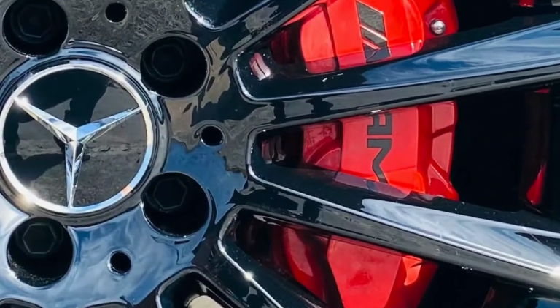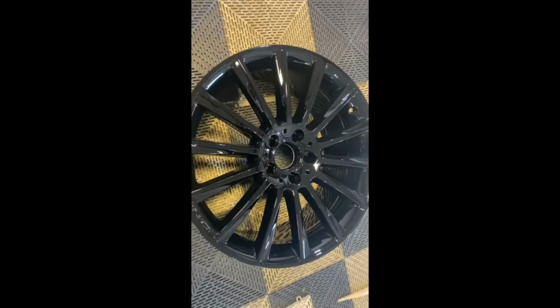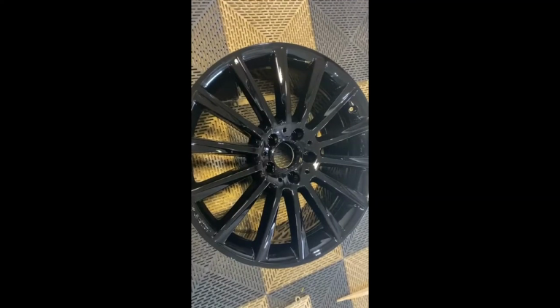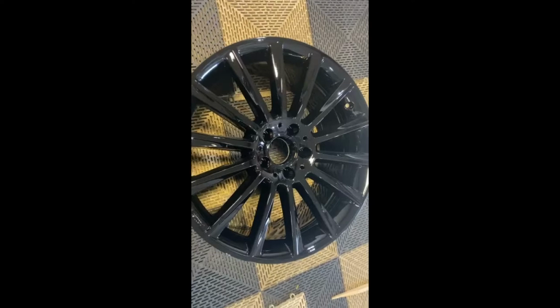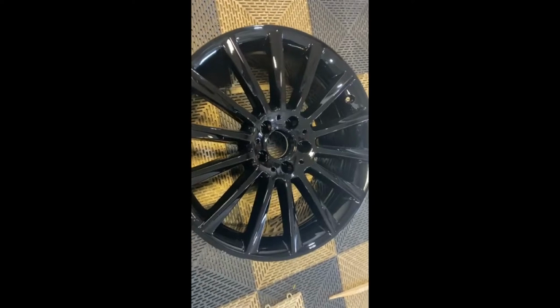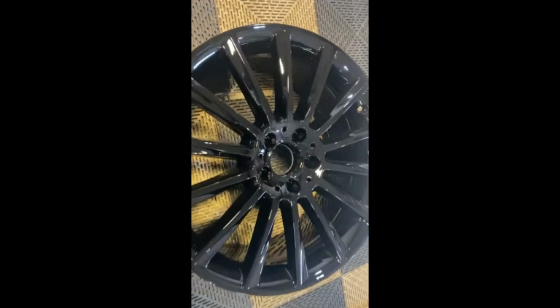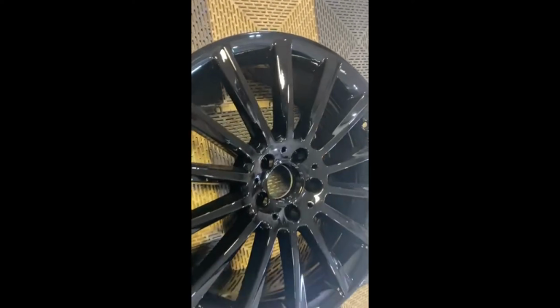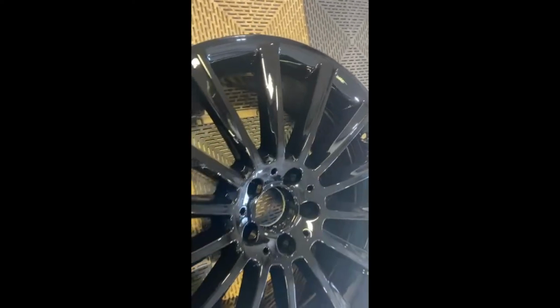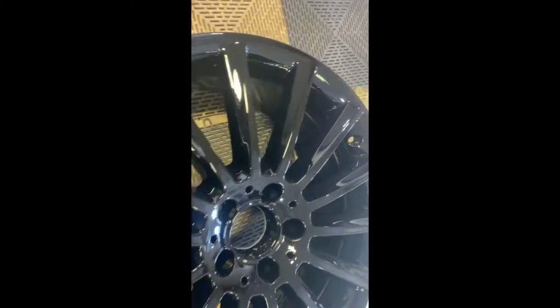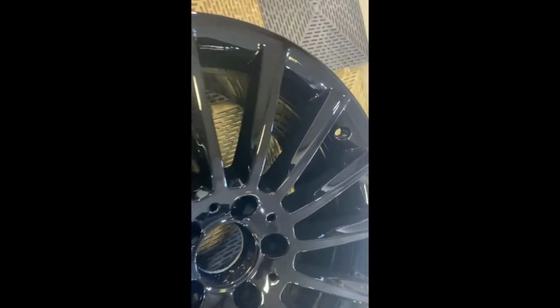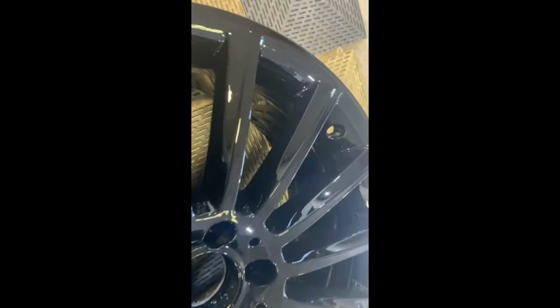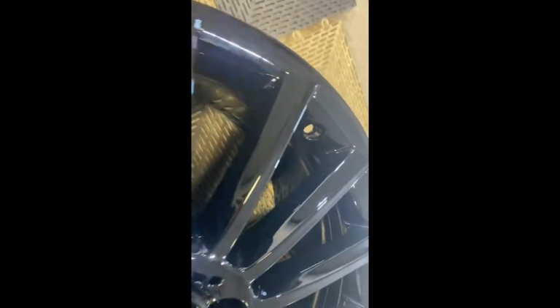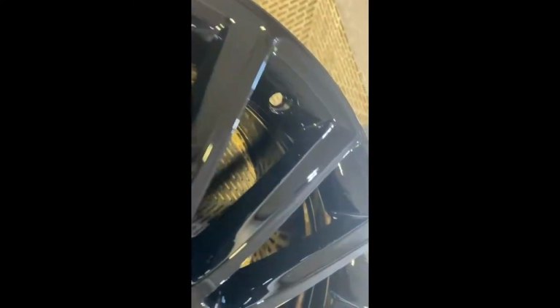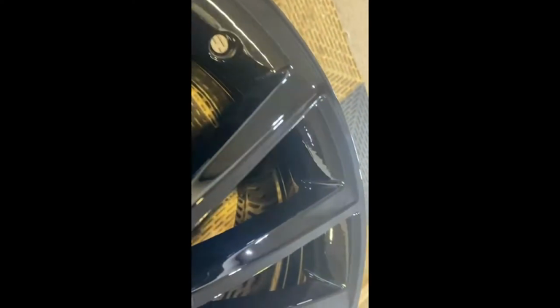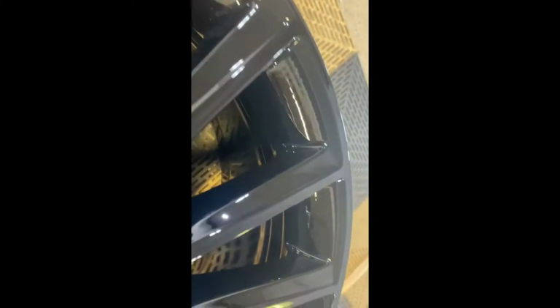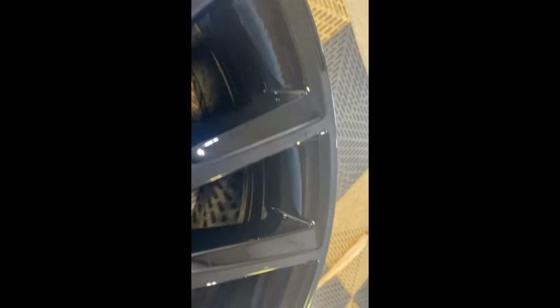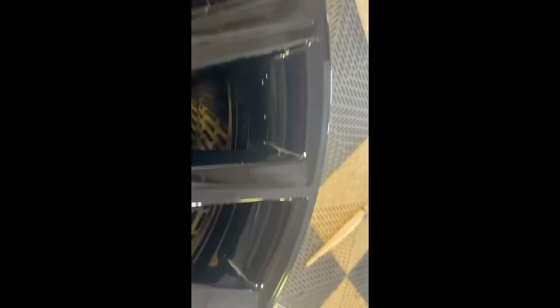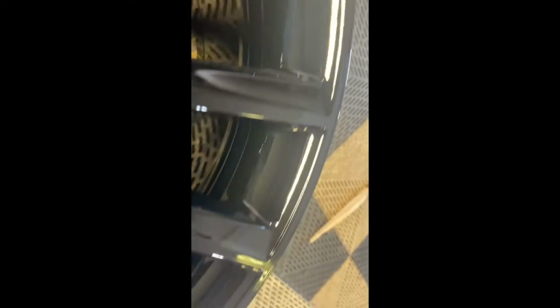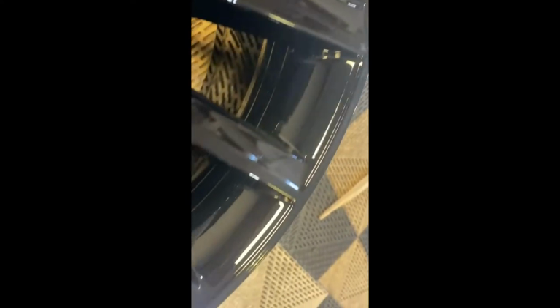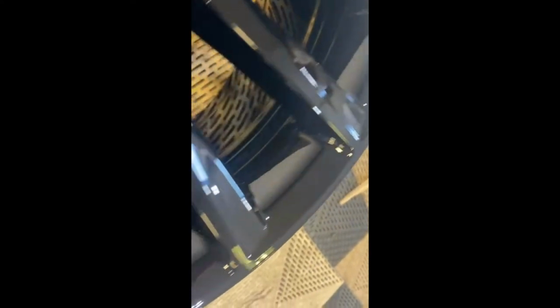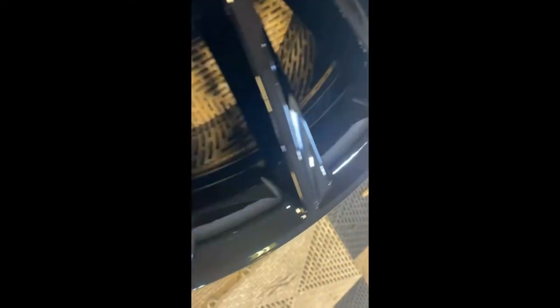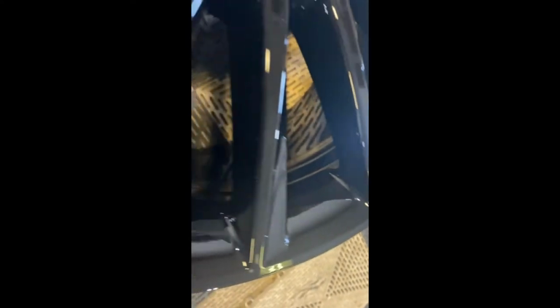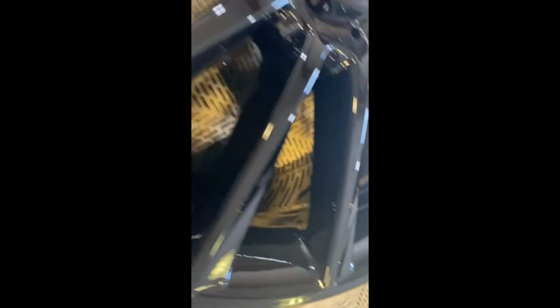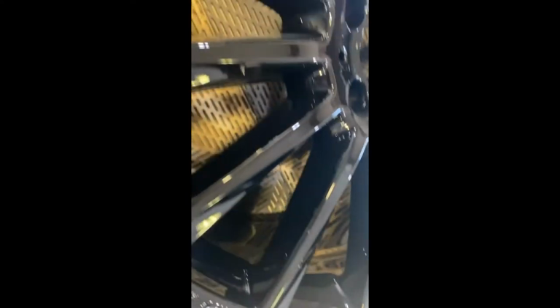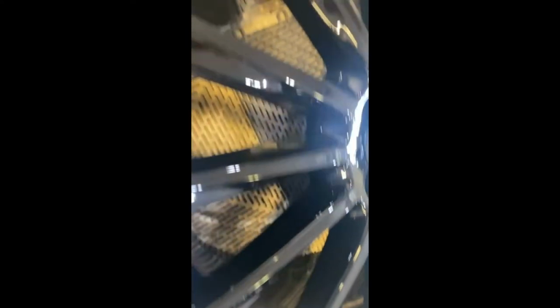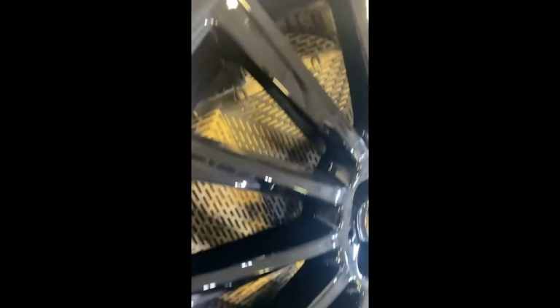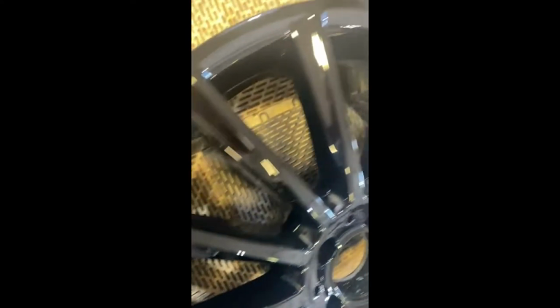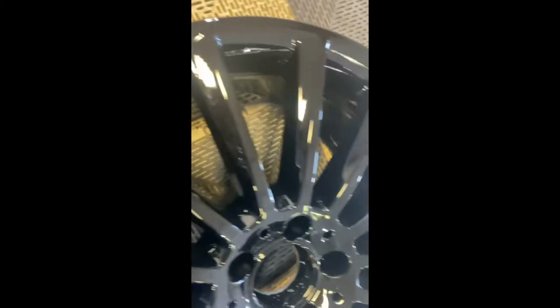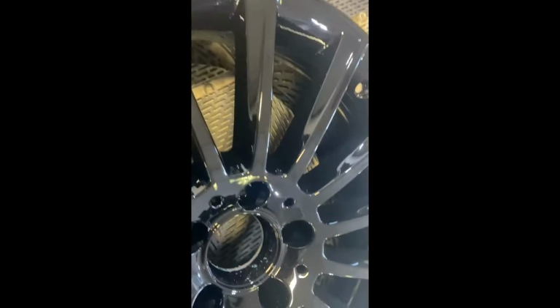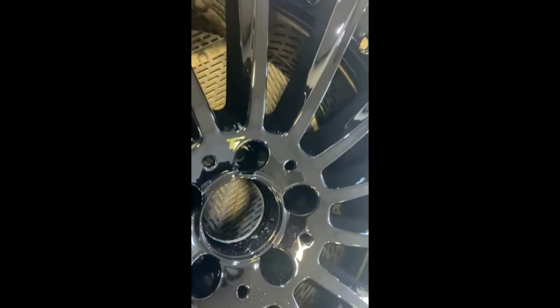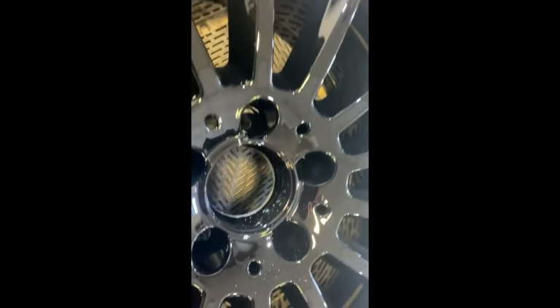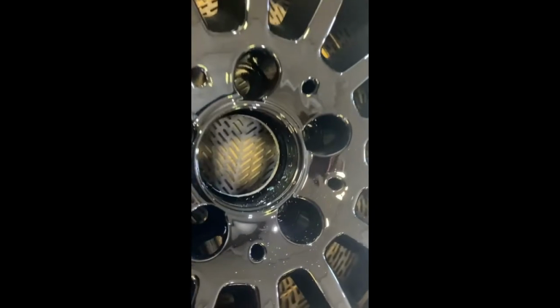Here's a set of Mercedes wheels done in a high gloss black with a gloss clear topcoat. It's like a black glass finish.